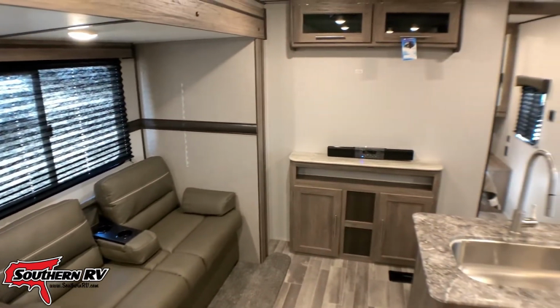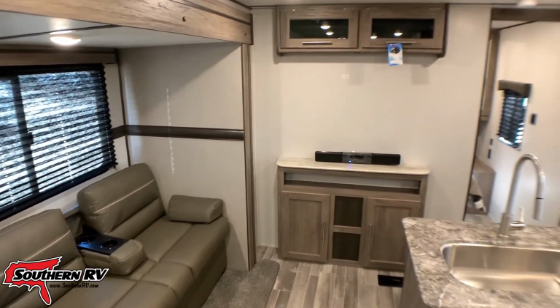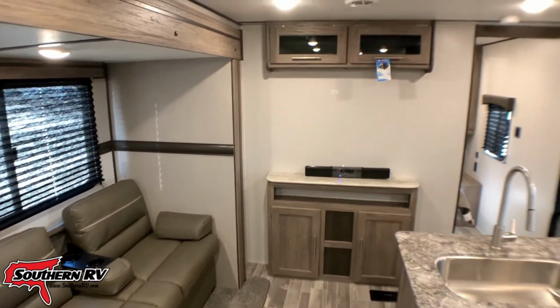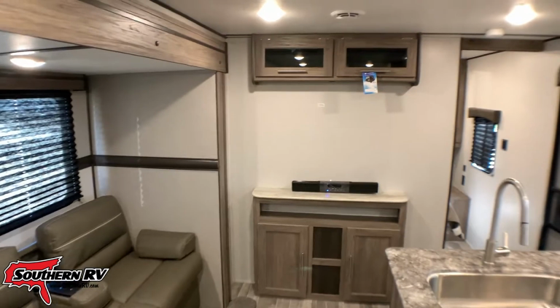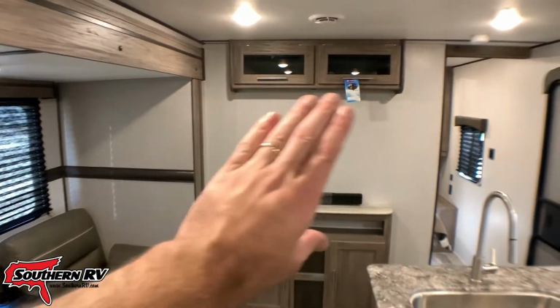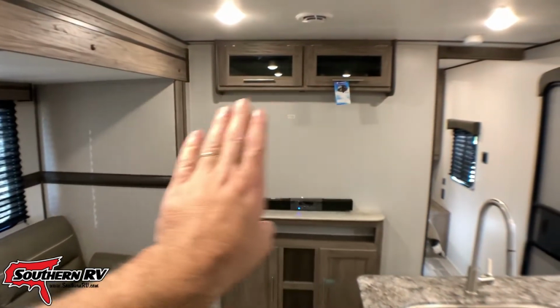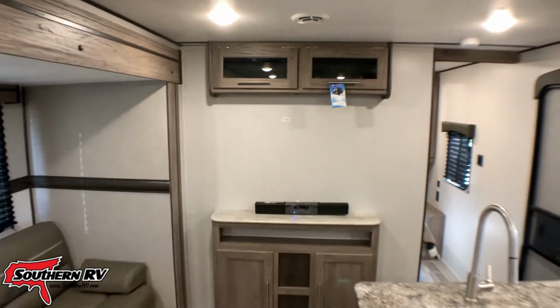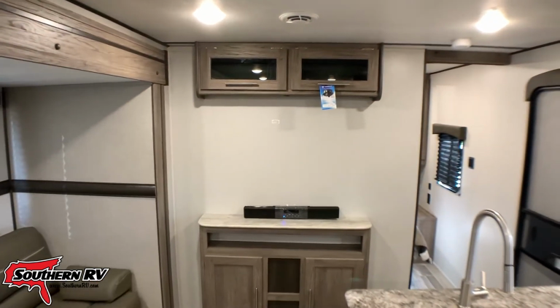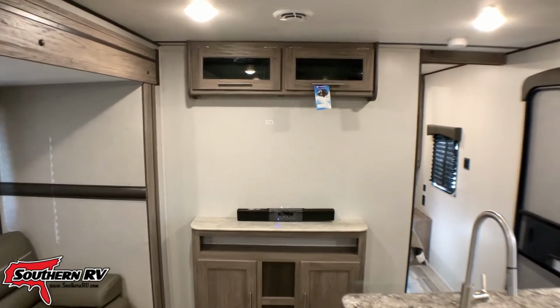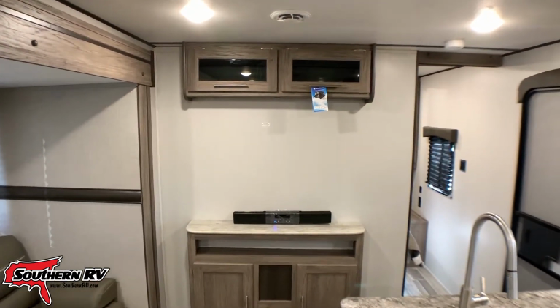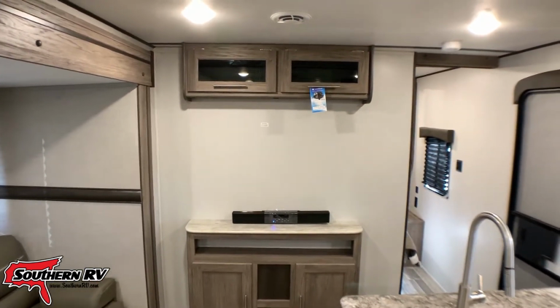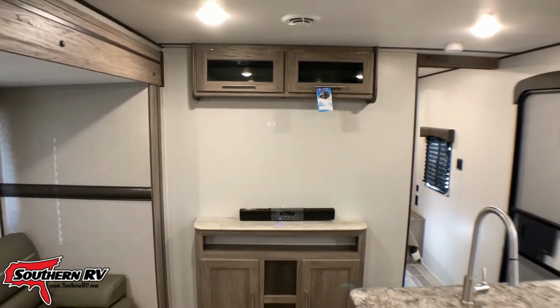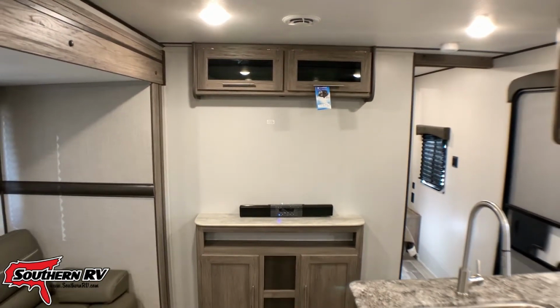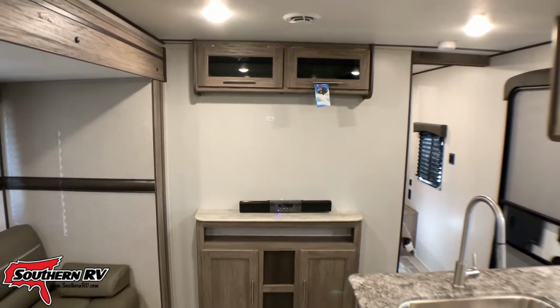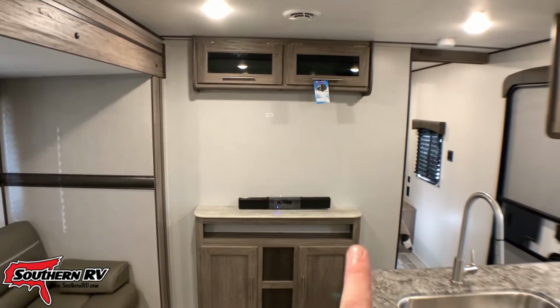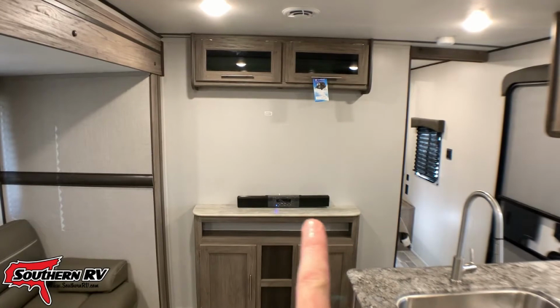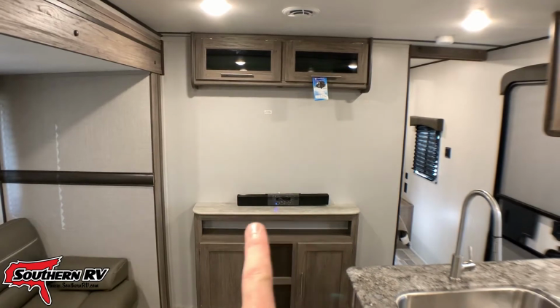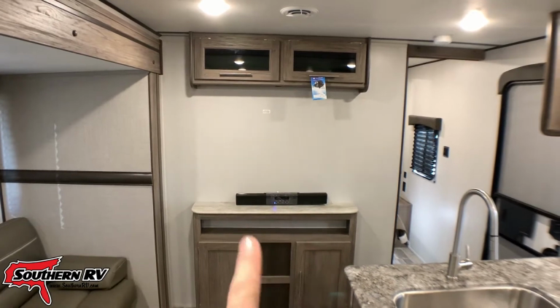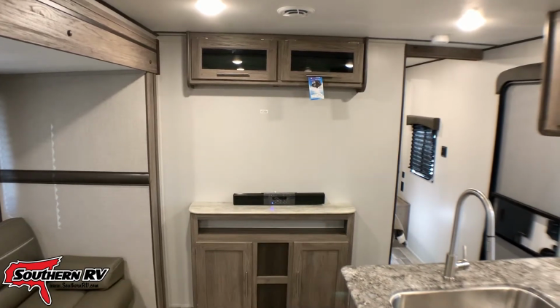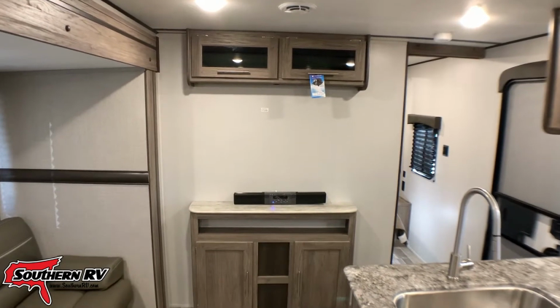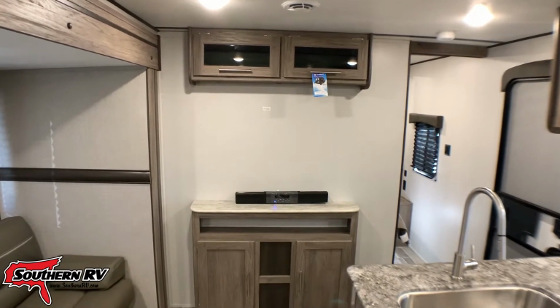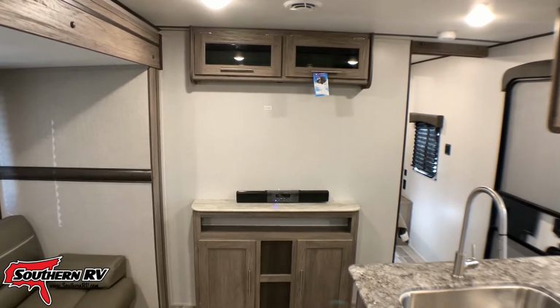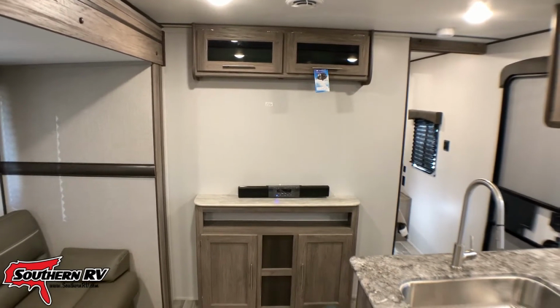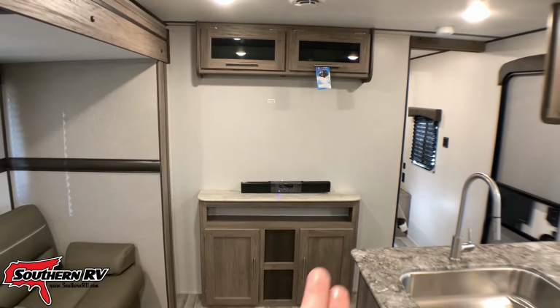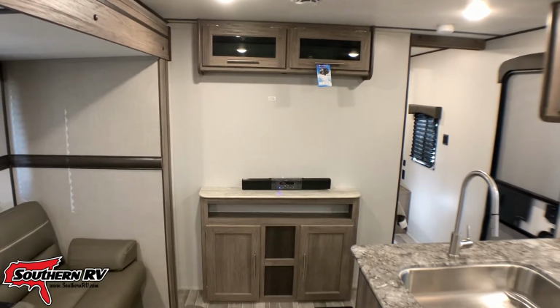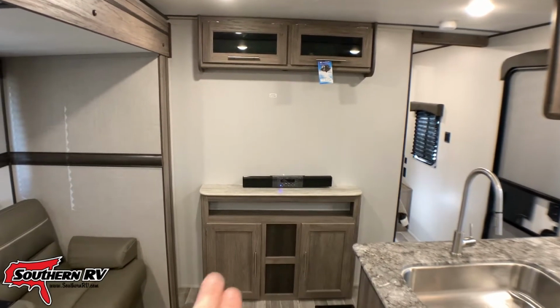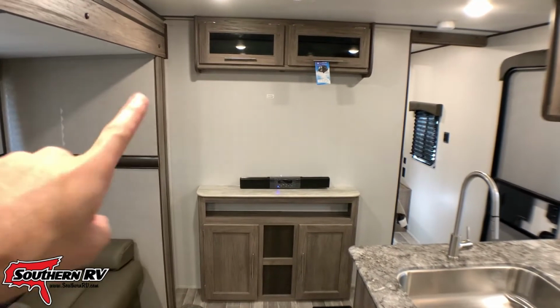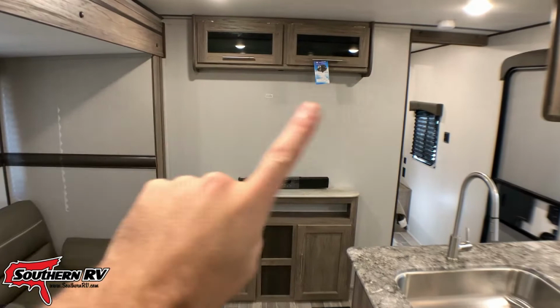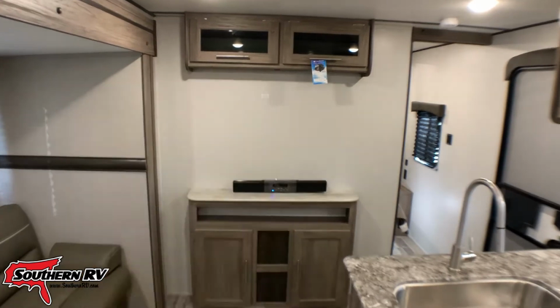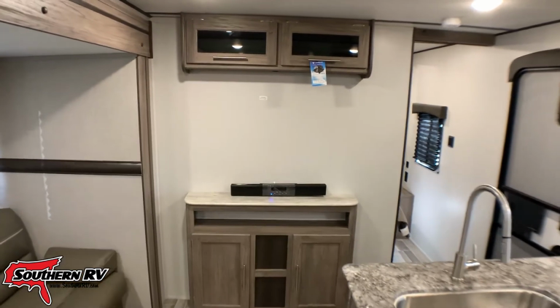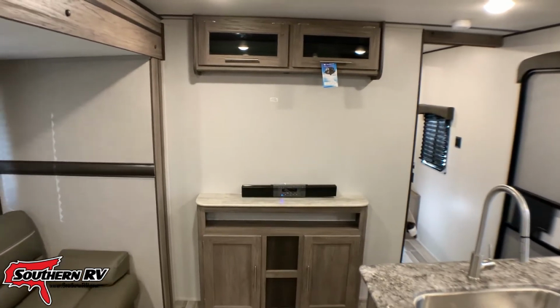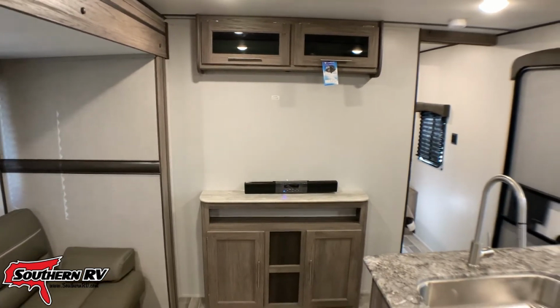Across from our couch we have our entertainment system — you would put your flat-screen TV on that back wall, there's a mounting plate for it. Note that this does come with a Bluetooth soundbar and there's plenty of storage all around it for setting up other devices.